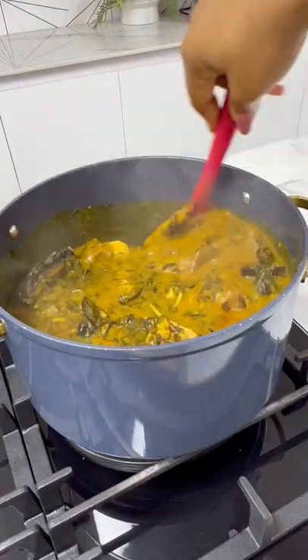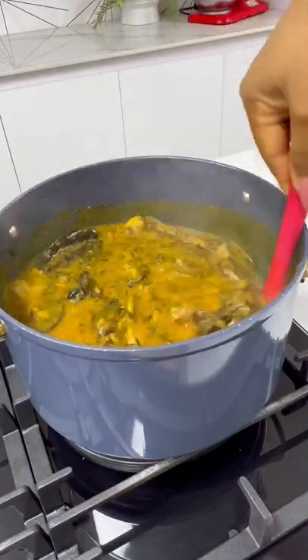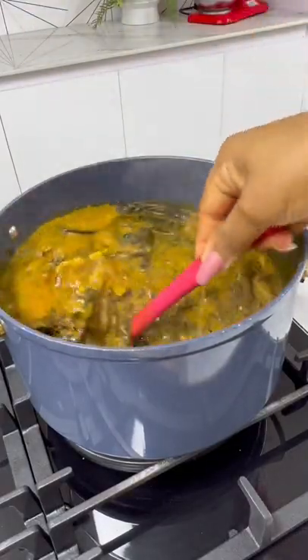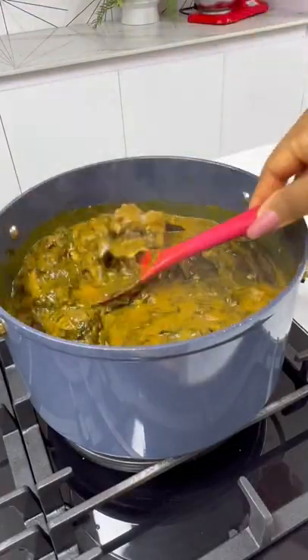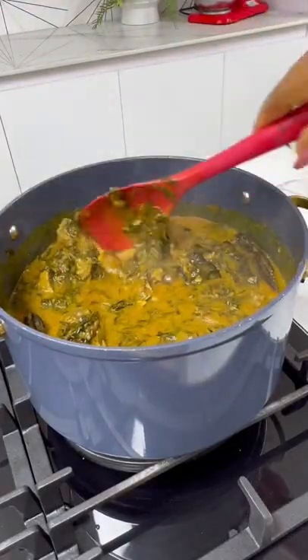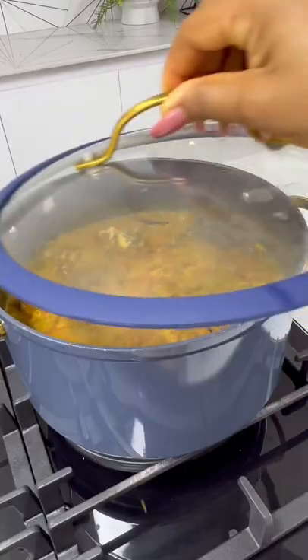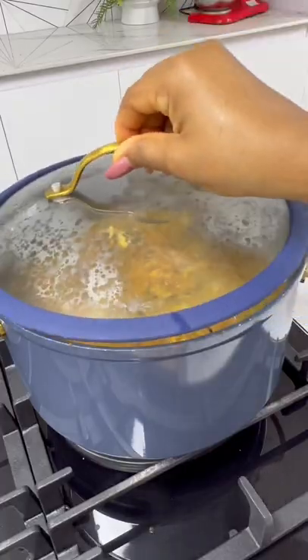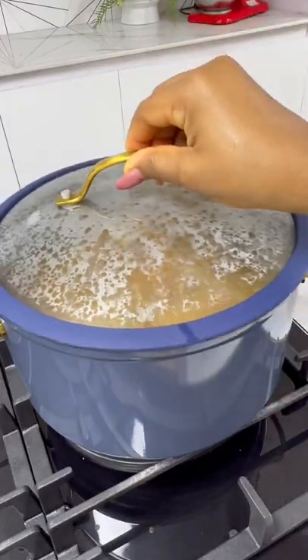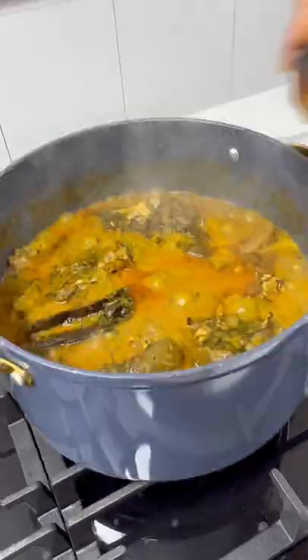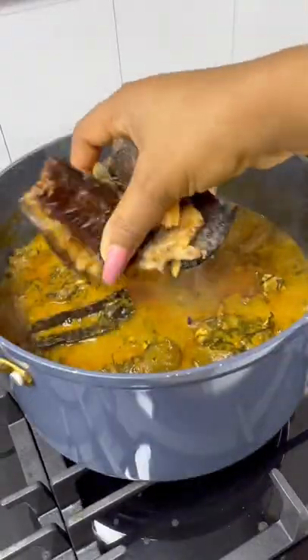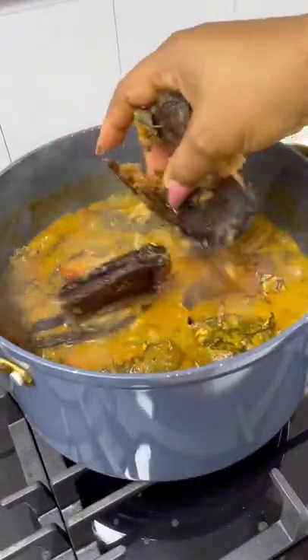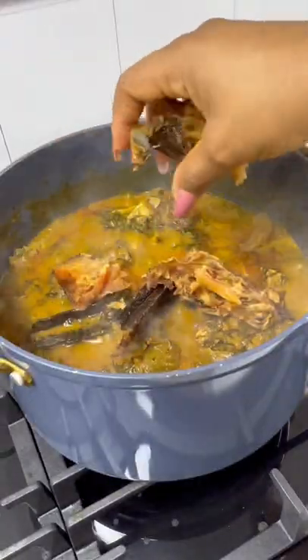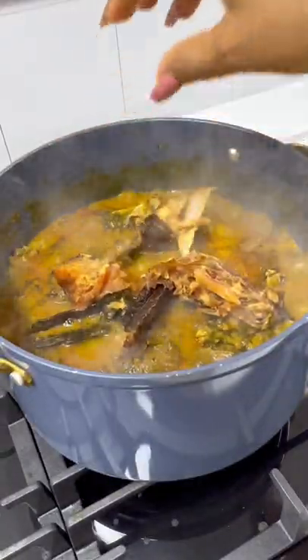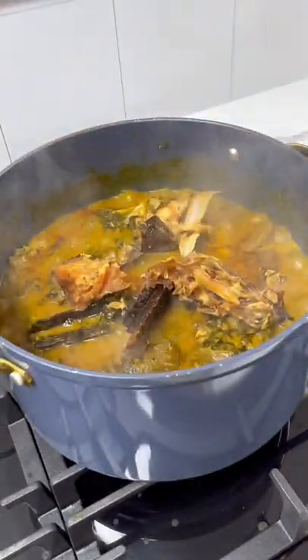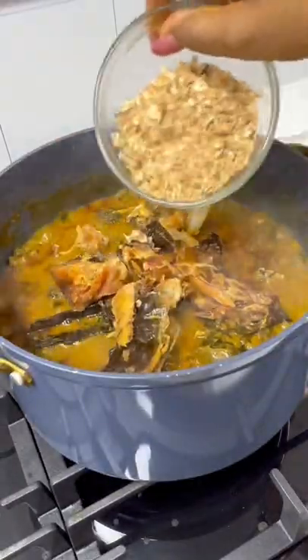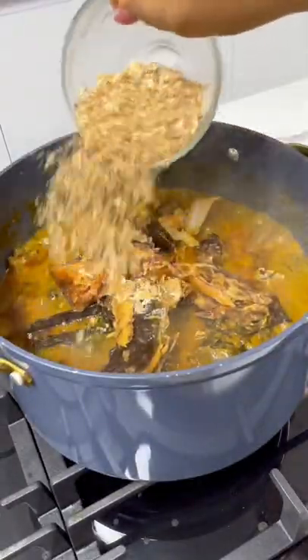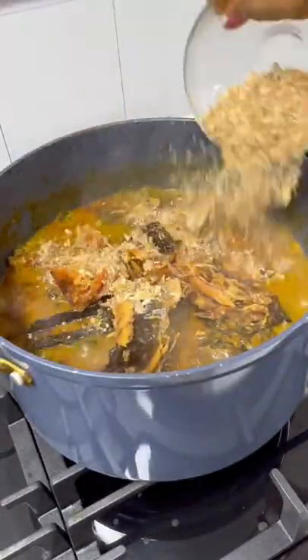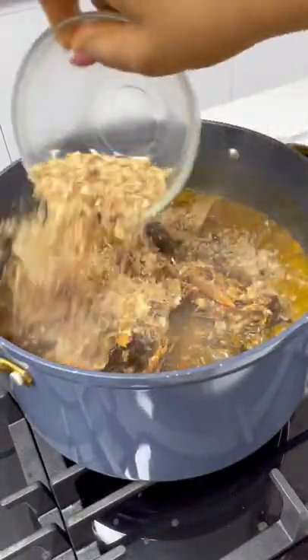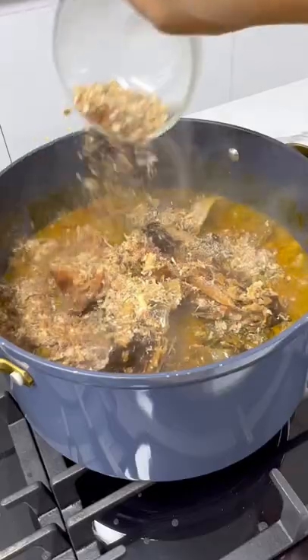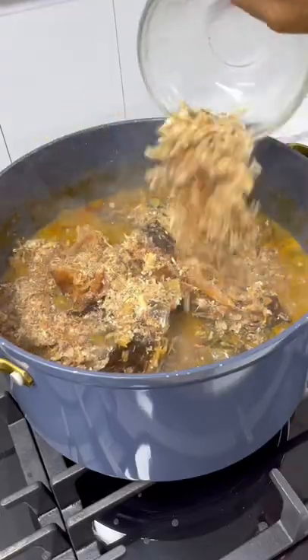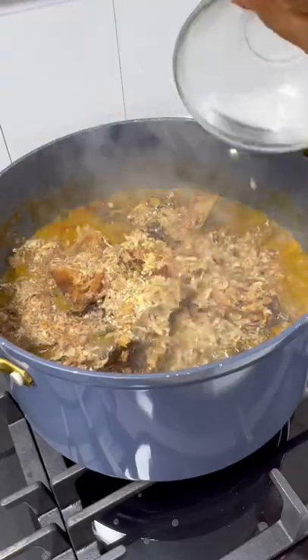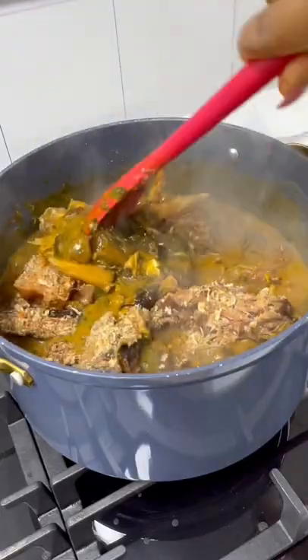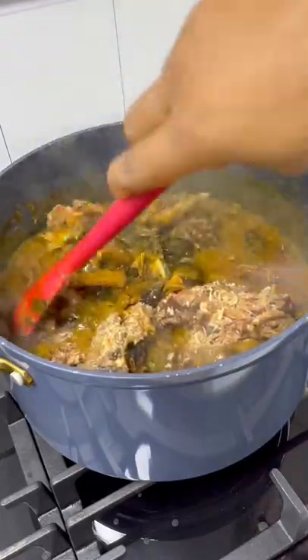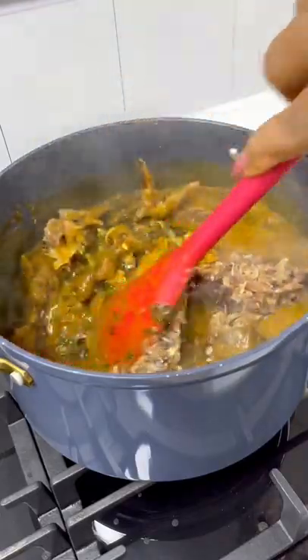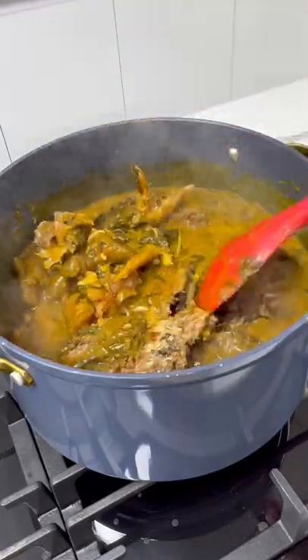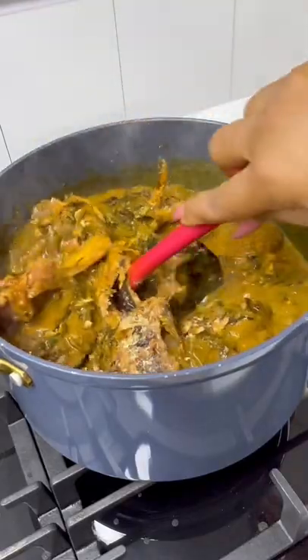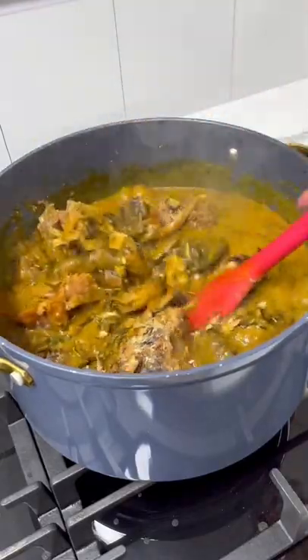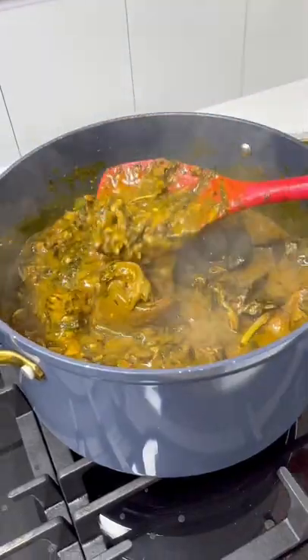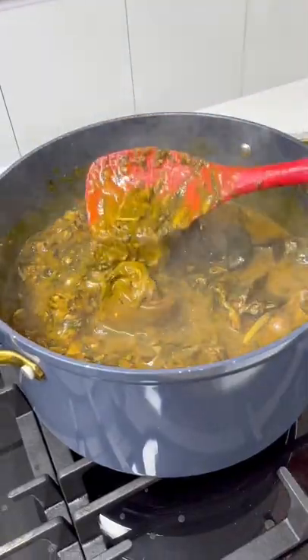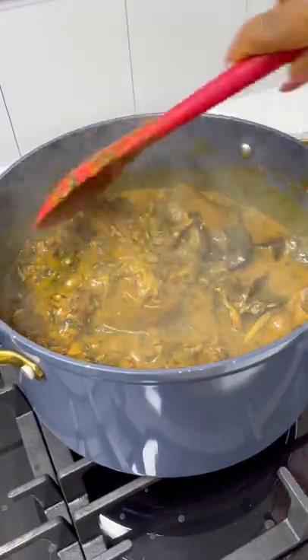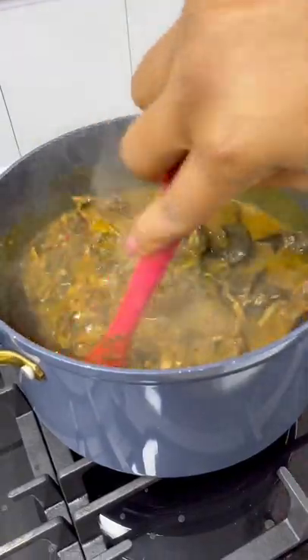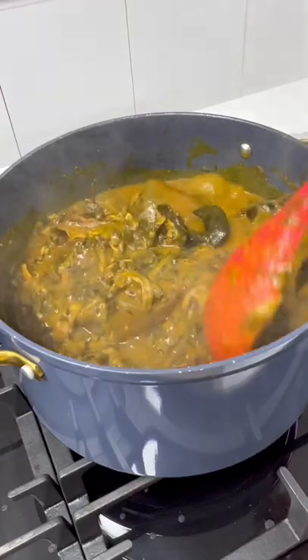Then add in your washed atama leaves. Give this a good mix and allow it to cook for a few minutes. Then finally, add your dry fish and your crayfish powder. Allow this to cook for a few more minutes and it is all done.